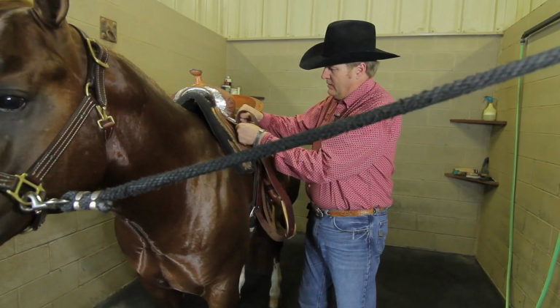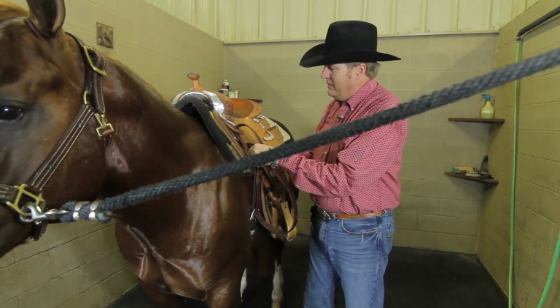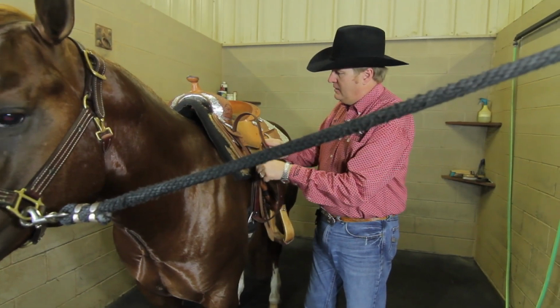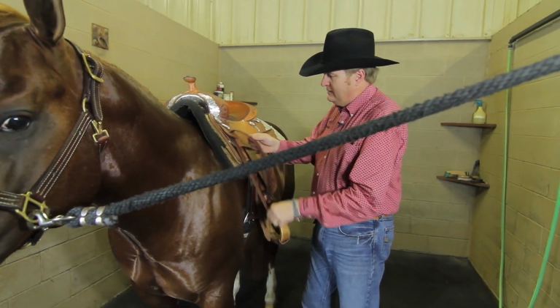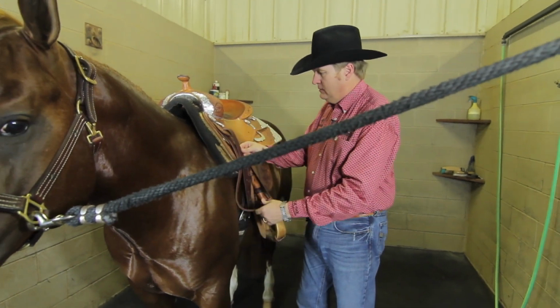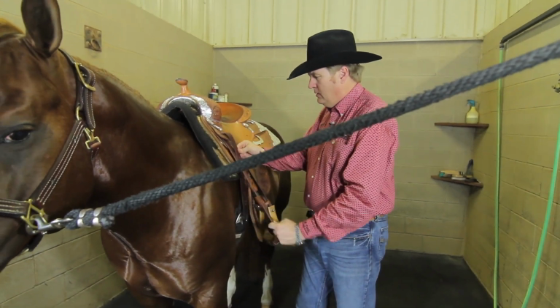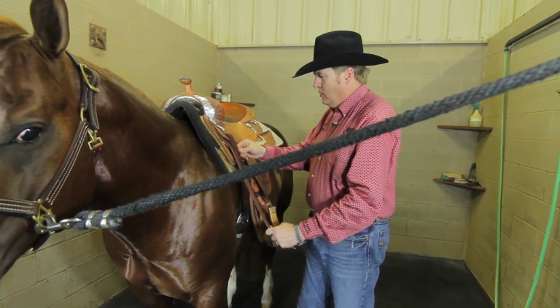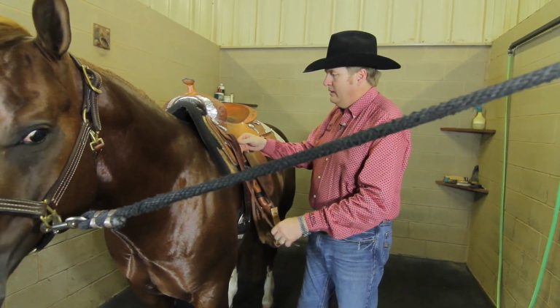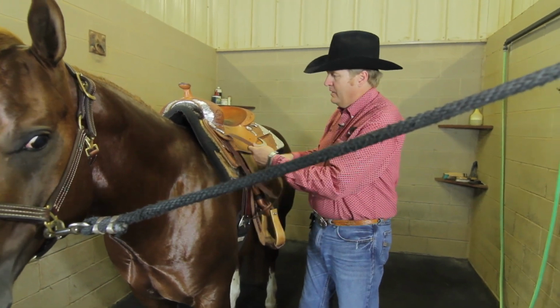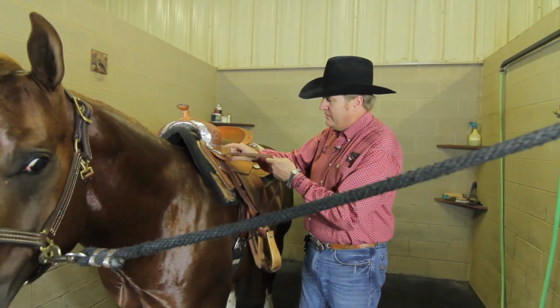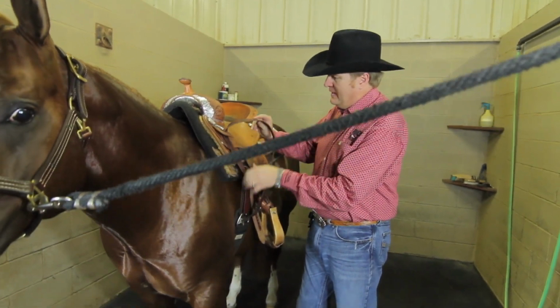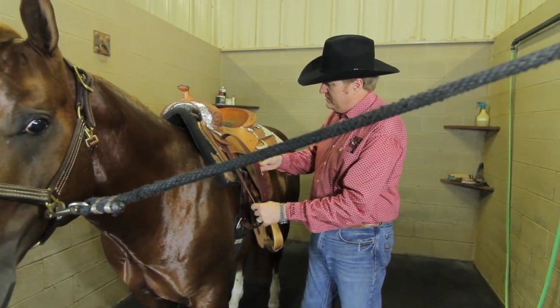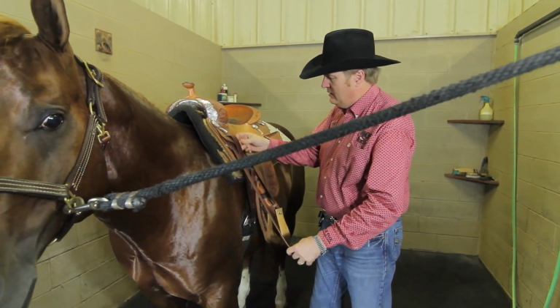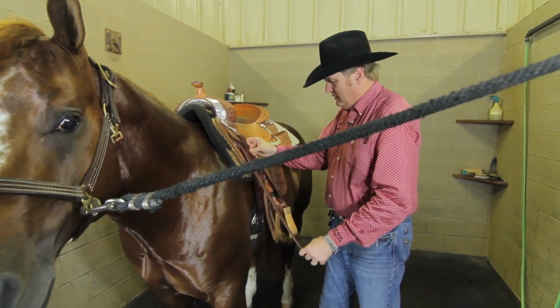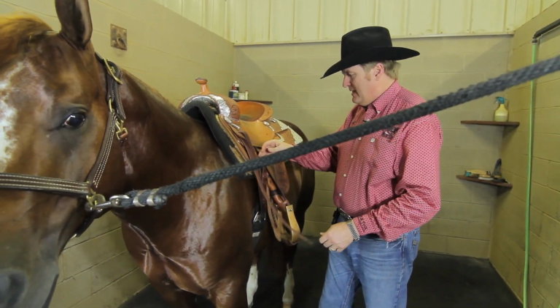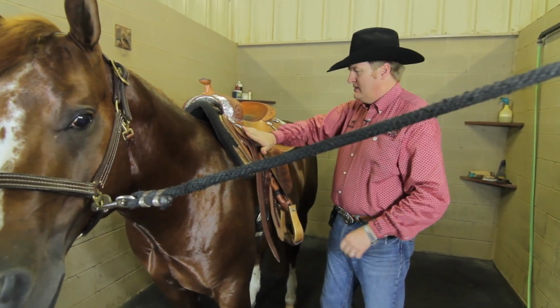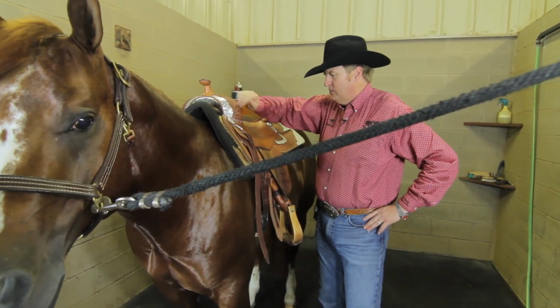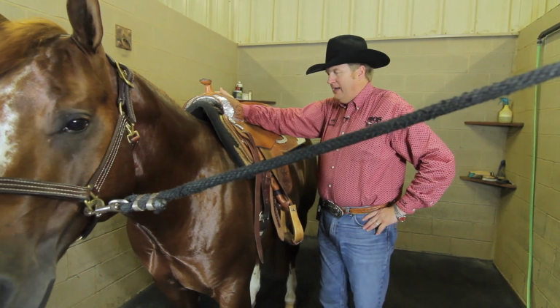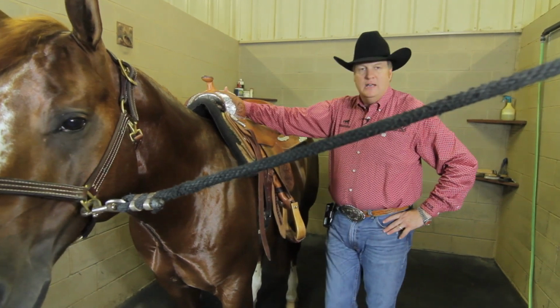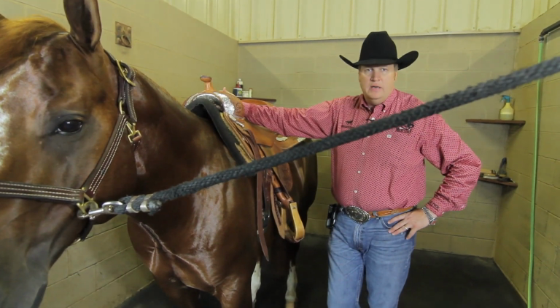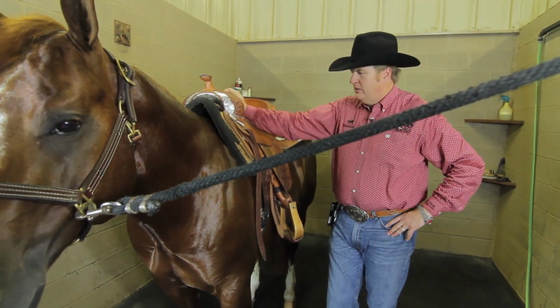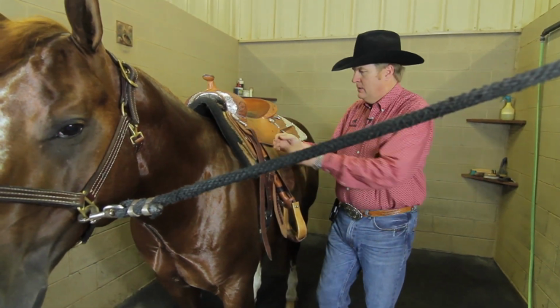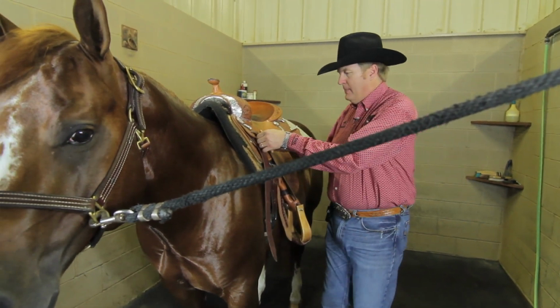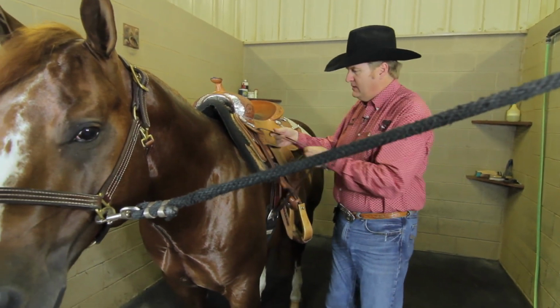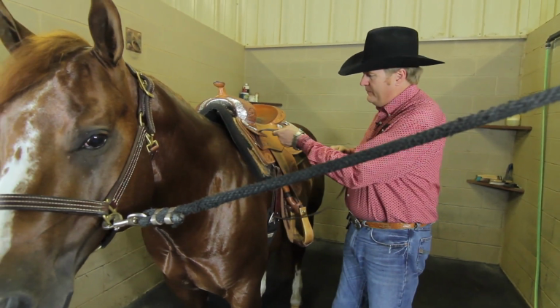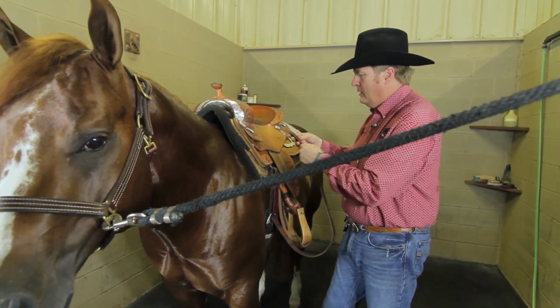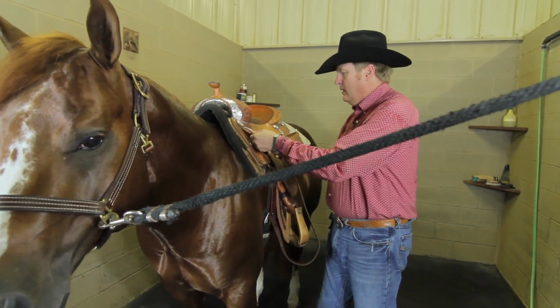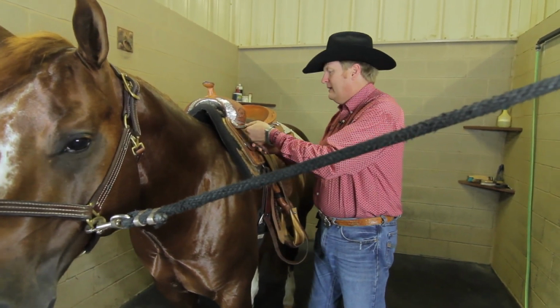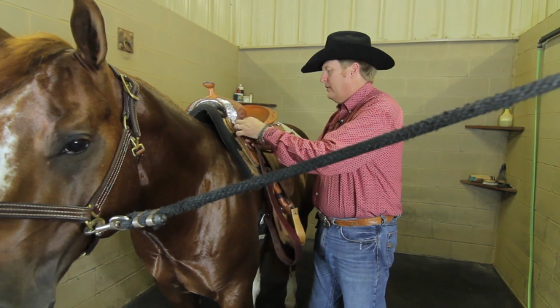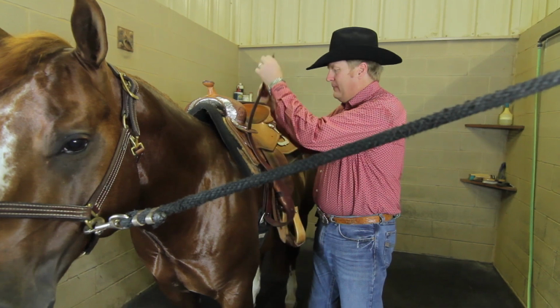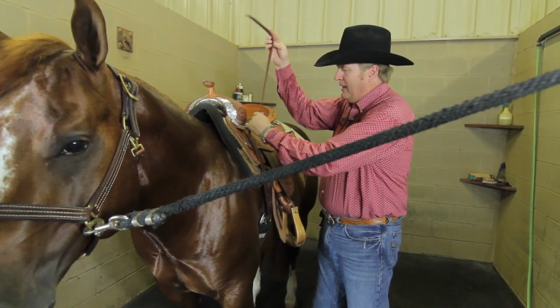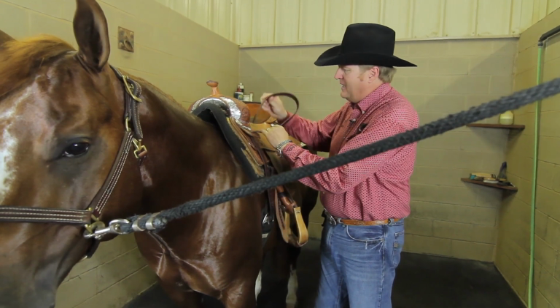There are two ways you can do this. One is right through your keeper, just here — this is what 90% of people do. Personally, I like to go through my keeper on the bottom side.